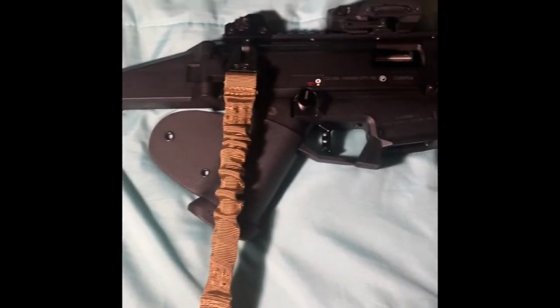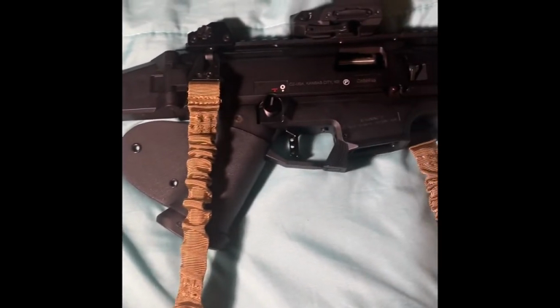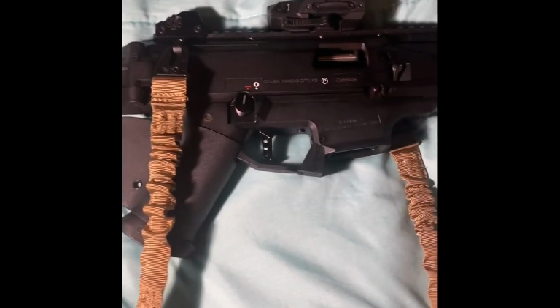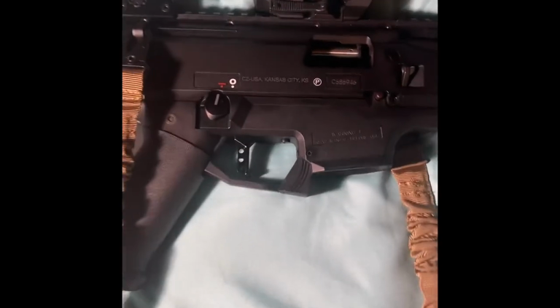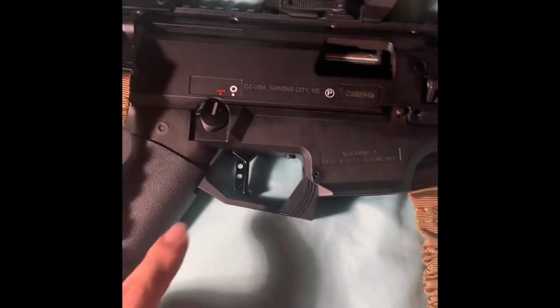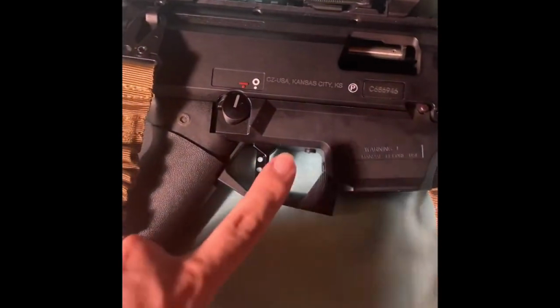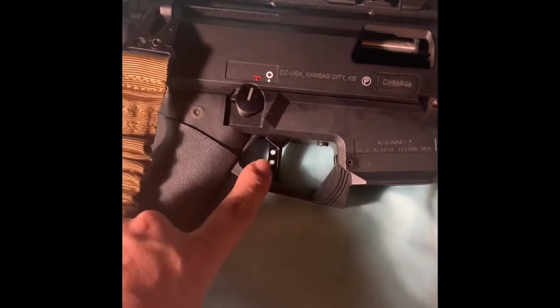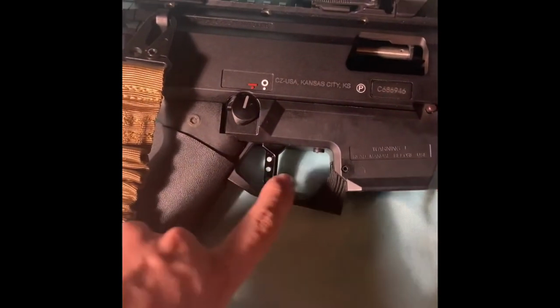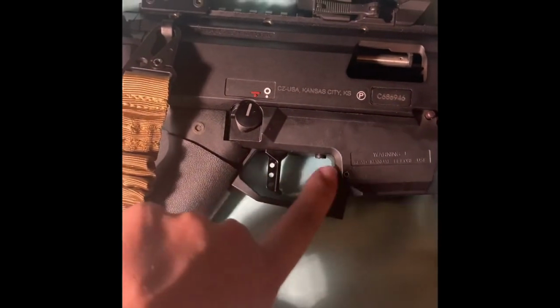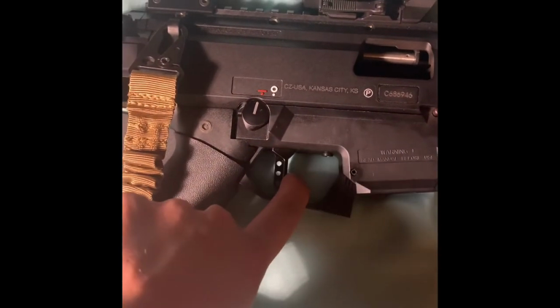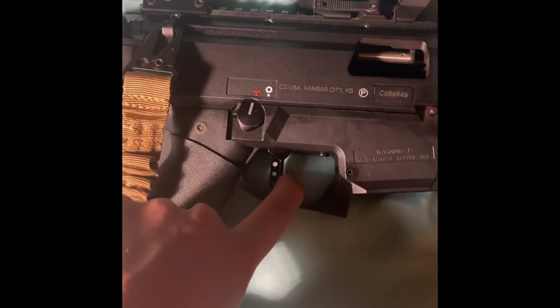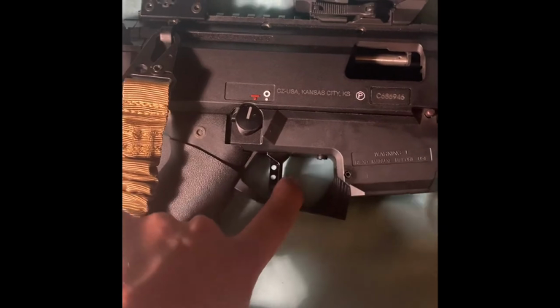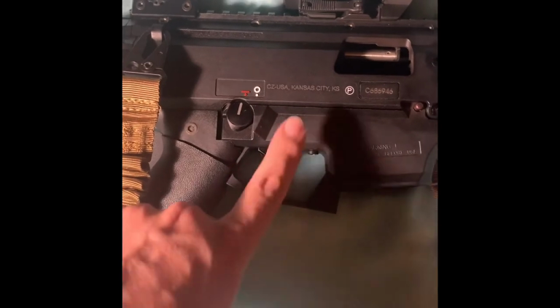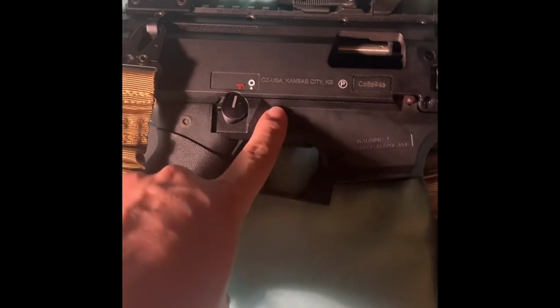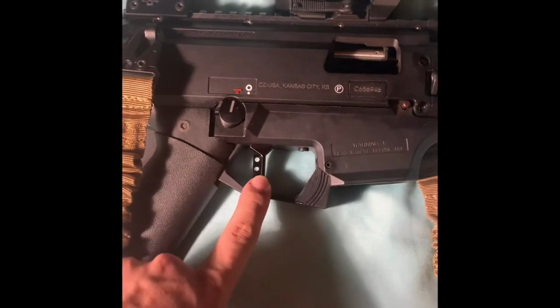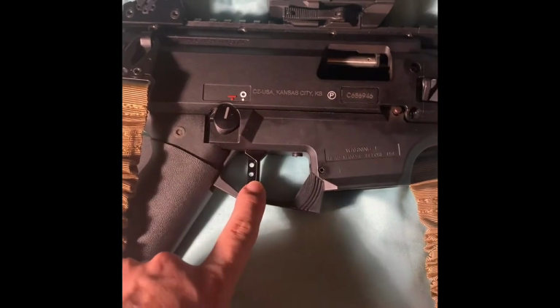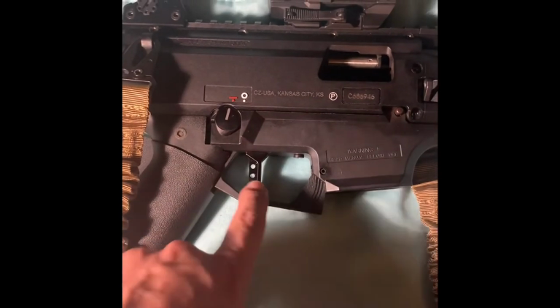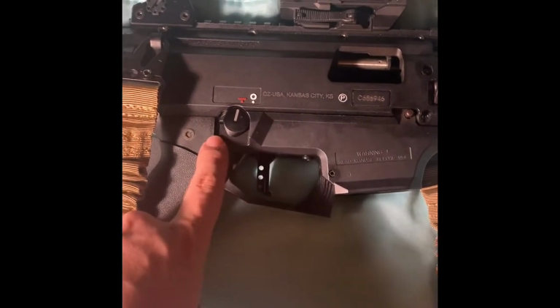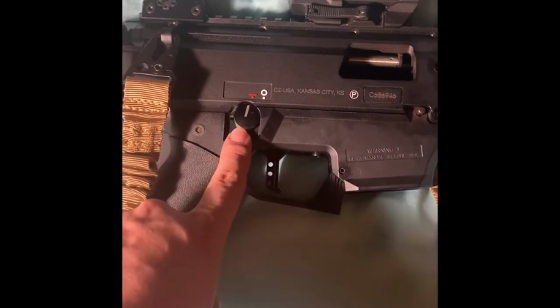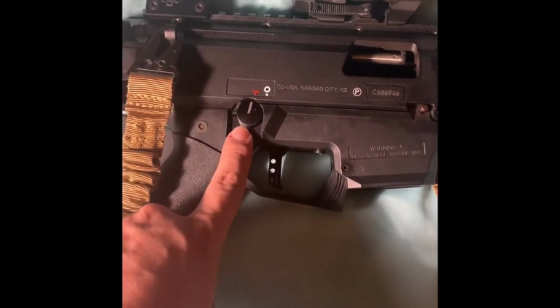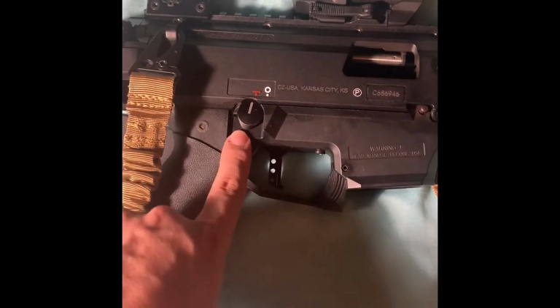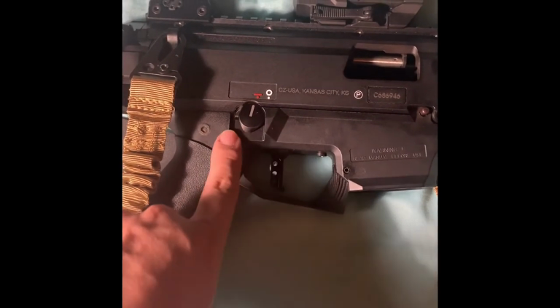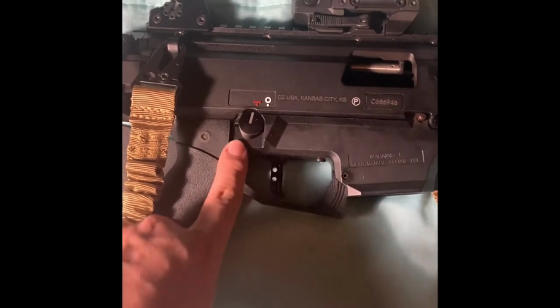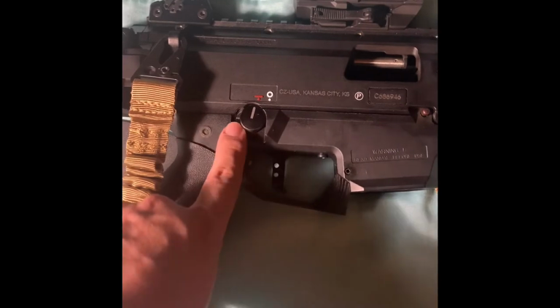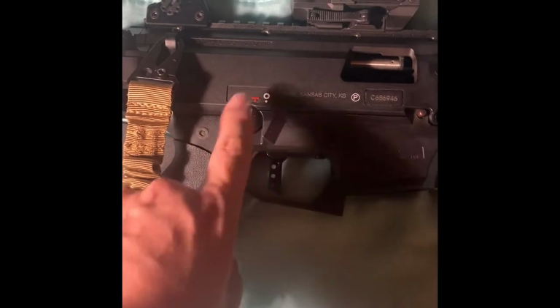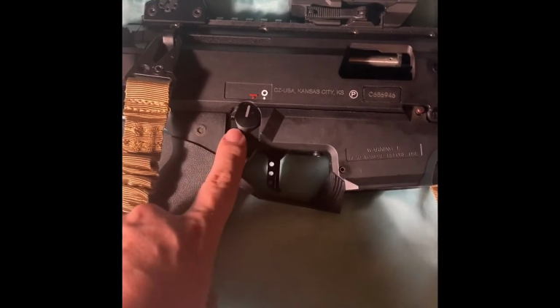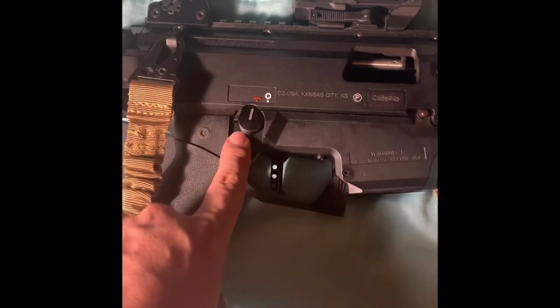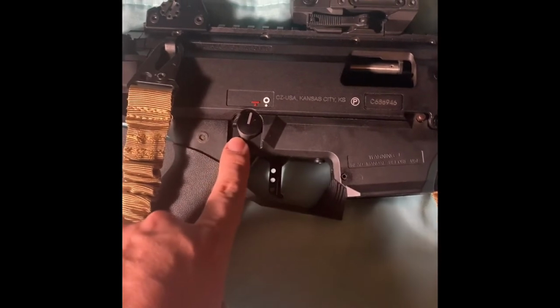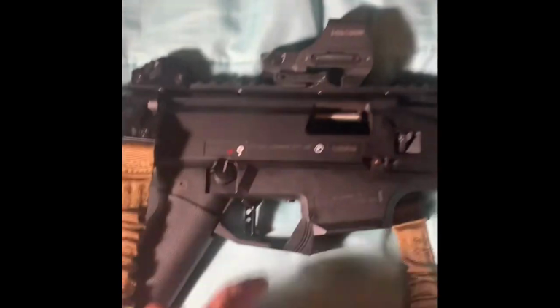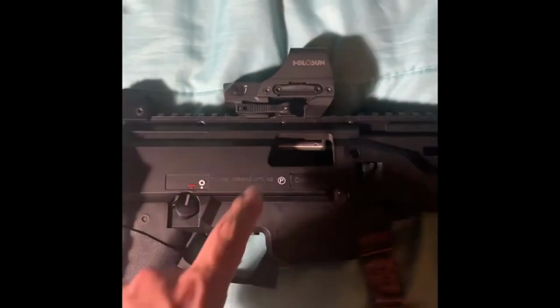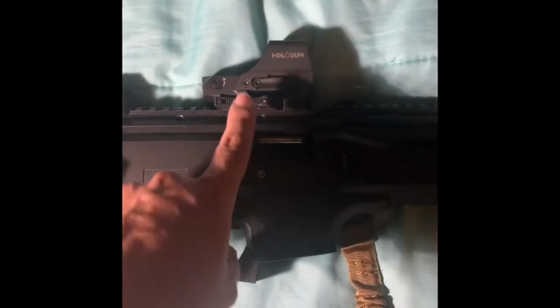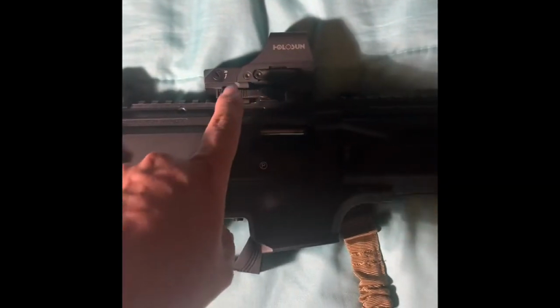I did a few upgrades to it. I did the HP Industries trigger kit with the reduced spring. I also did the safety delete so this thing doesn't stab you, because it's really annoying out of the factory.